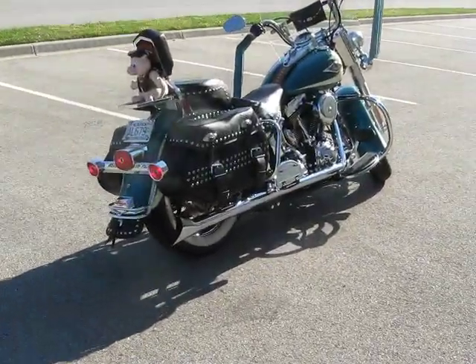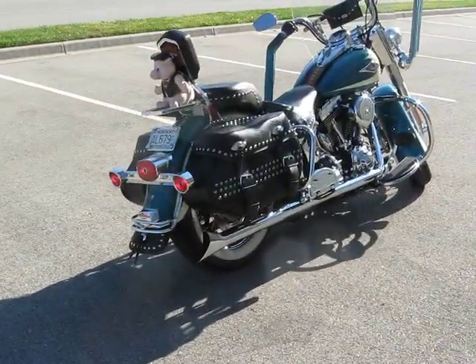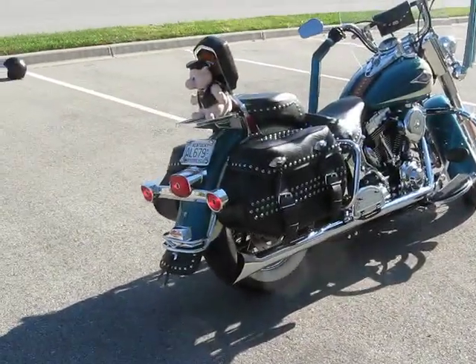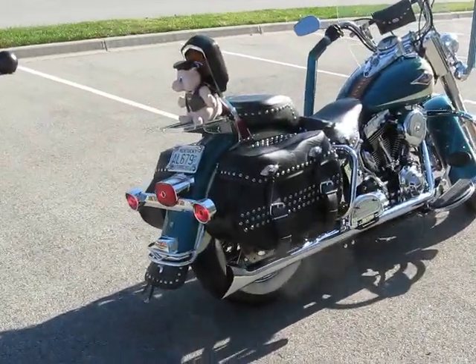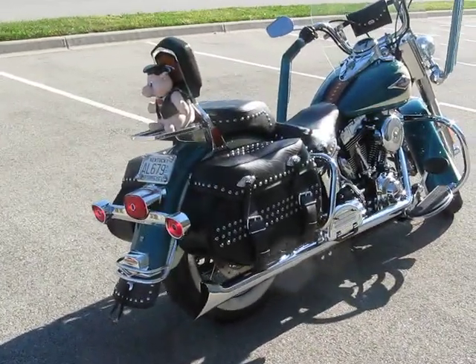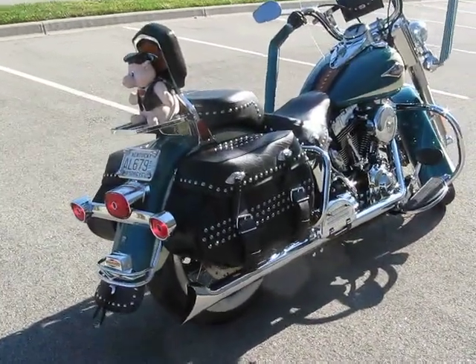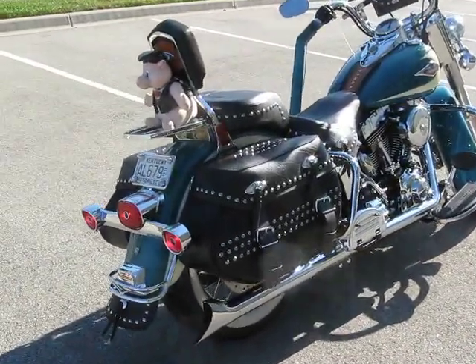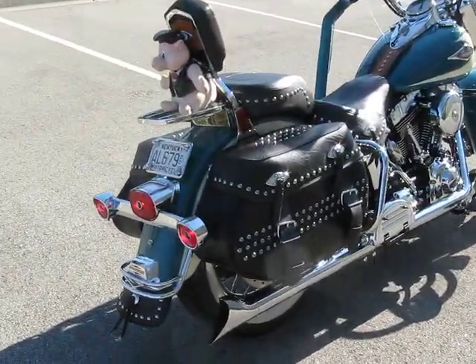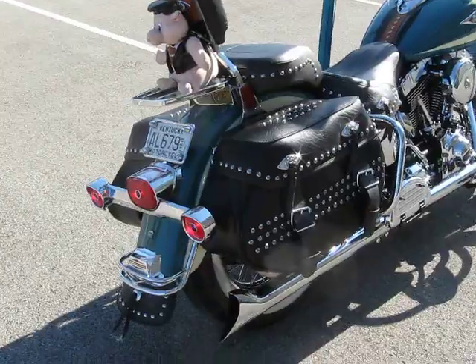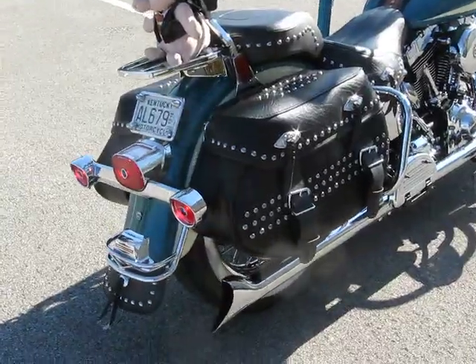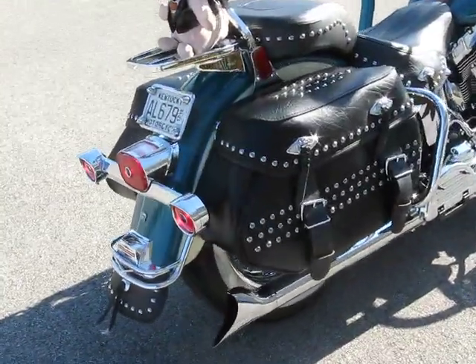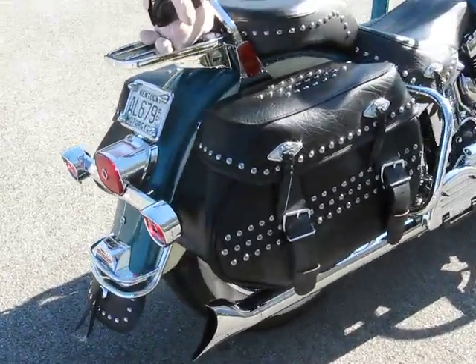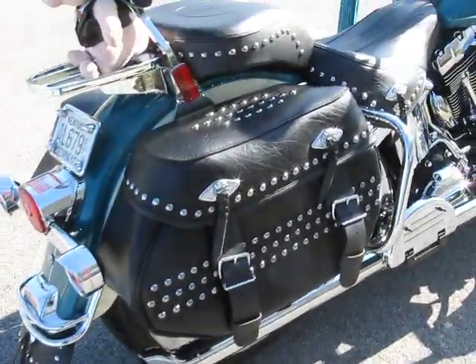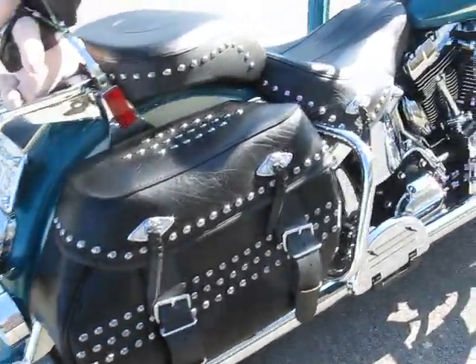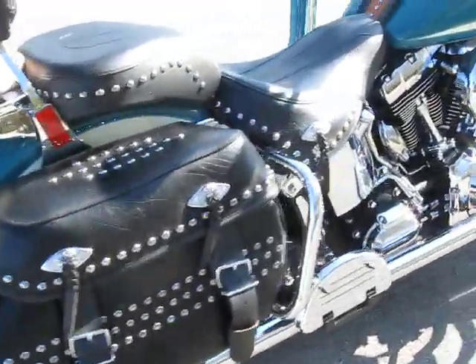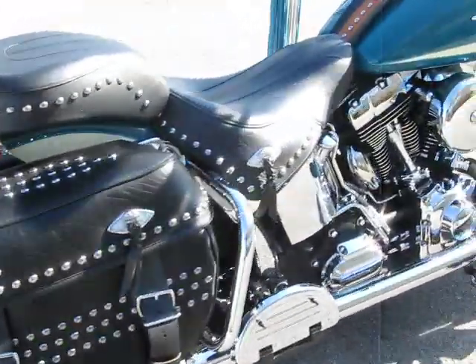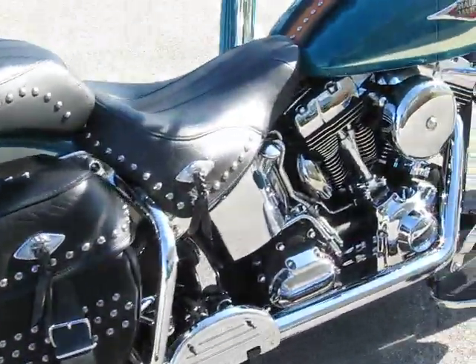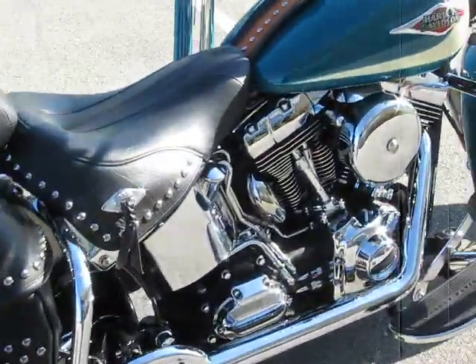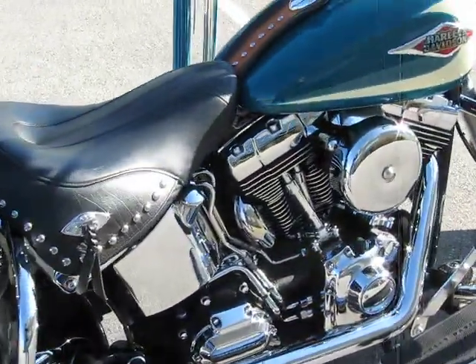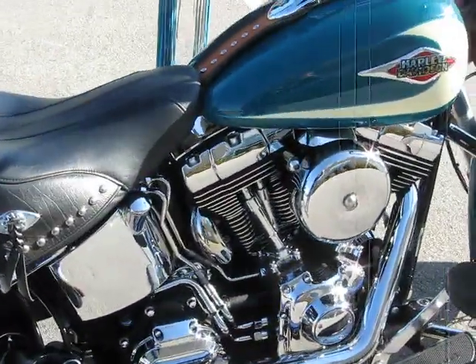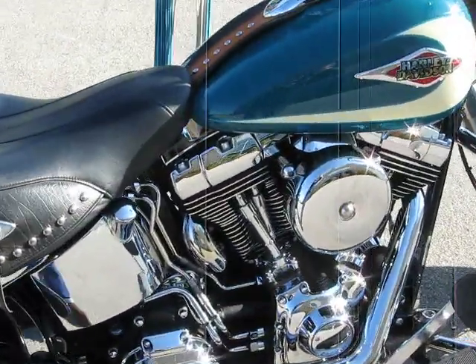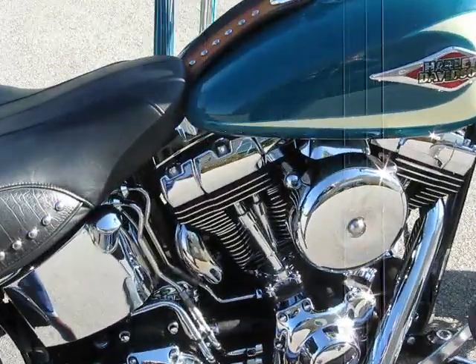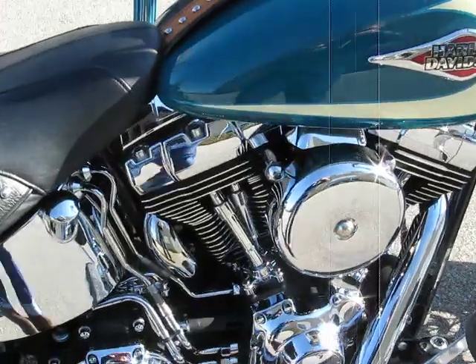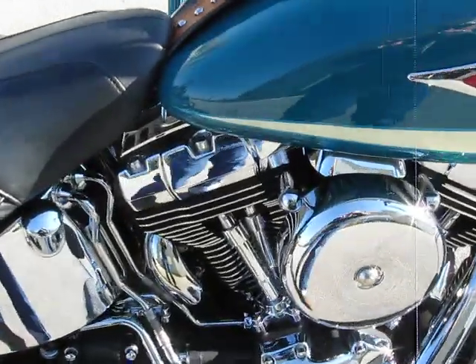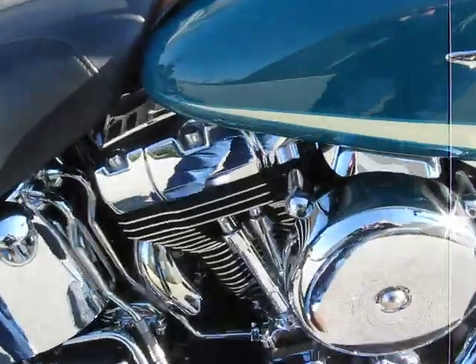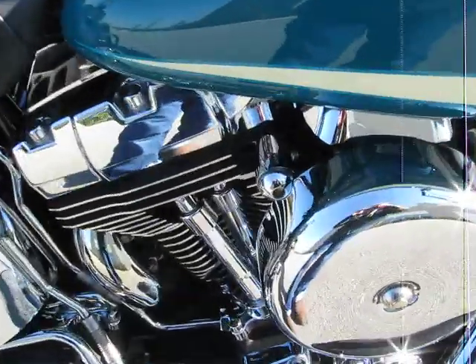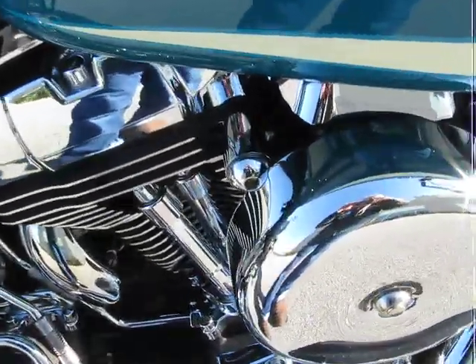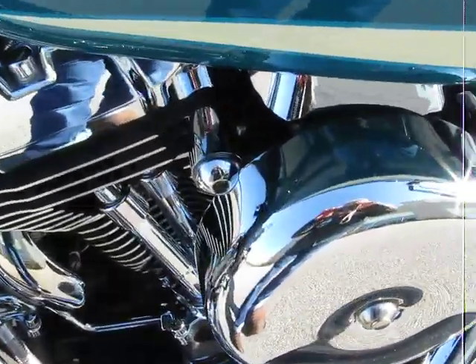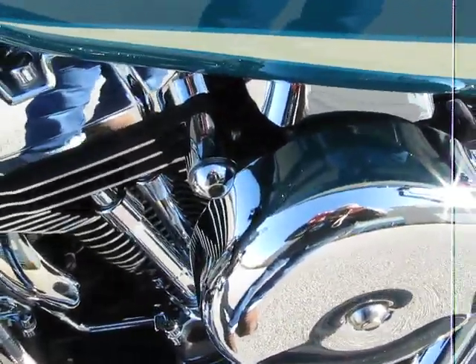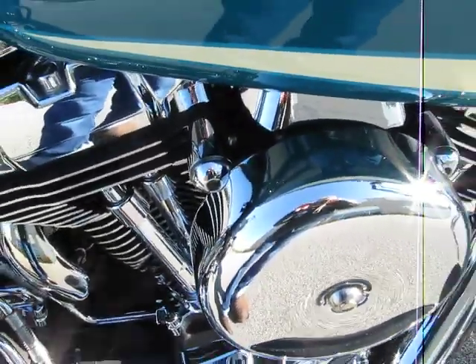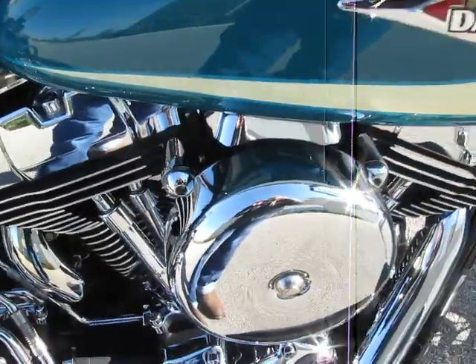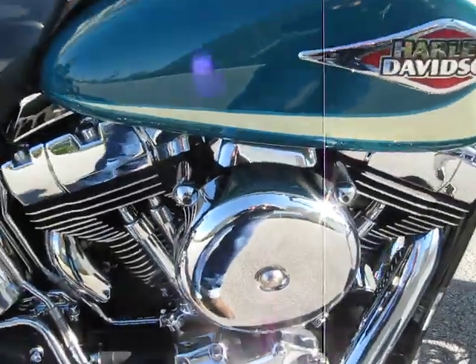Is that not a sexy sound? It's pretty loud even with baffles in it. The air cleaner is open. I put all the chrome pieces on it.